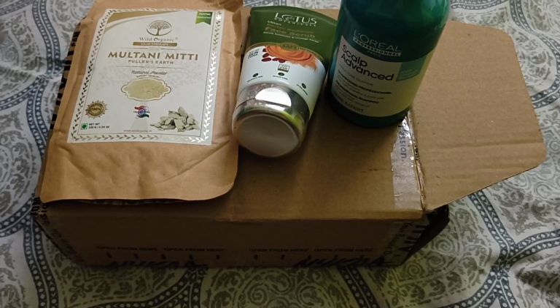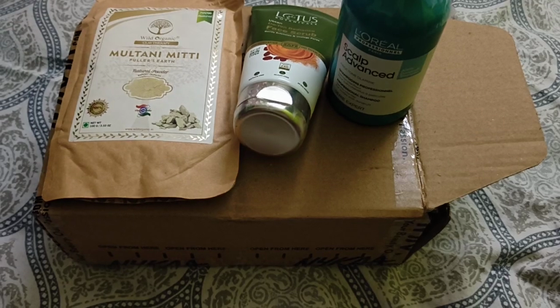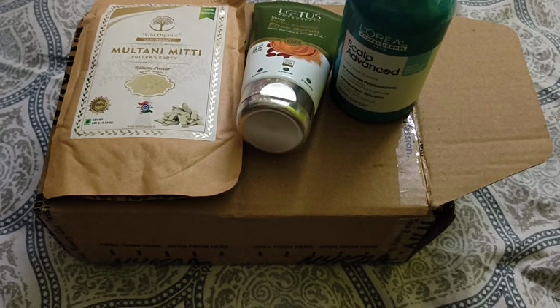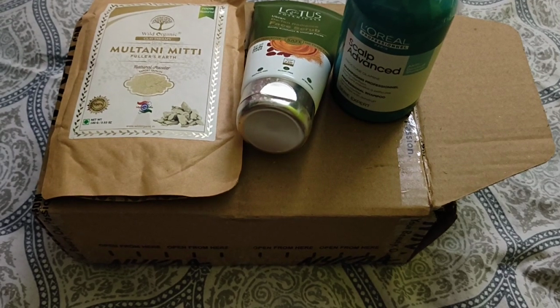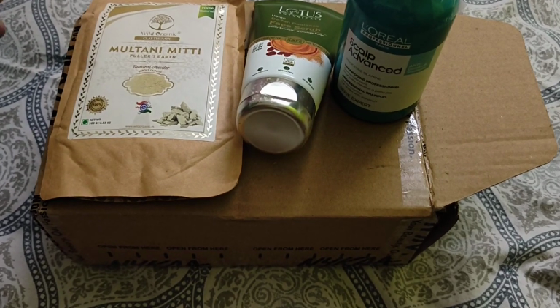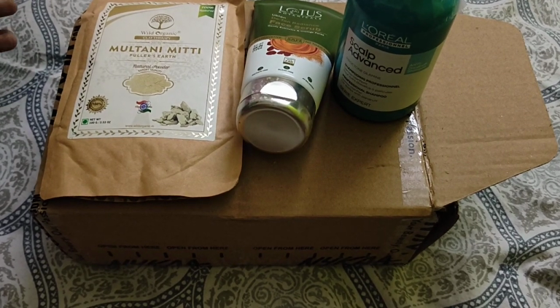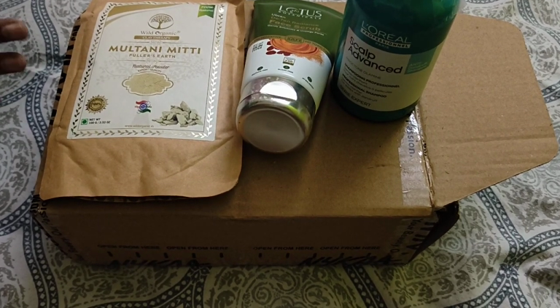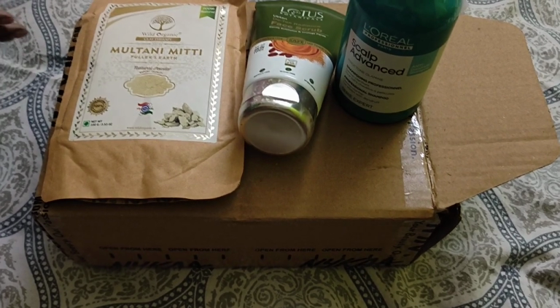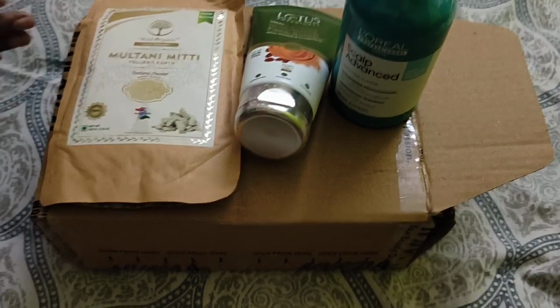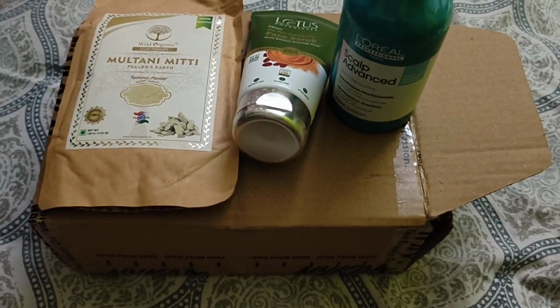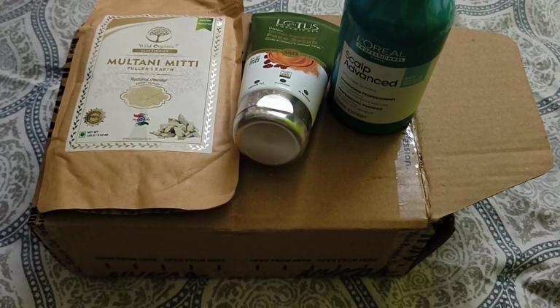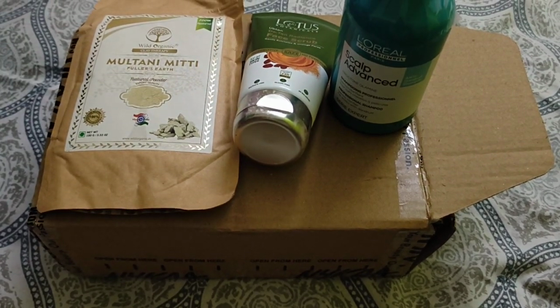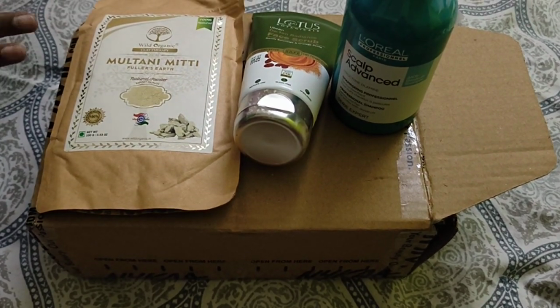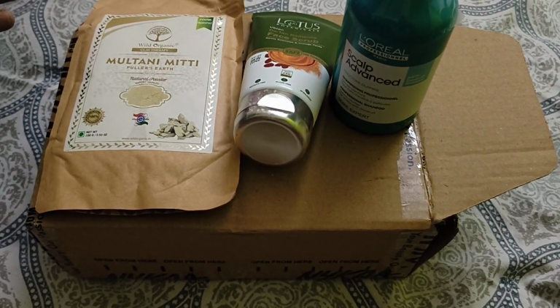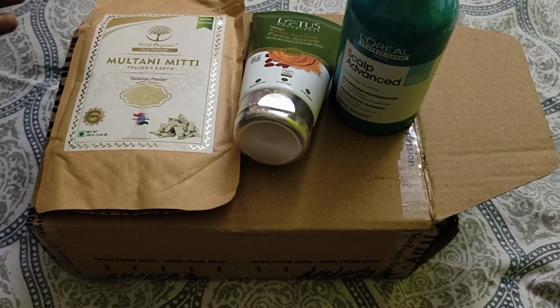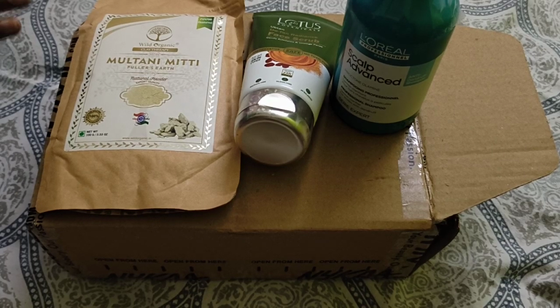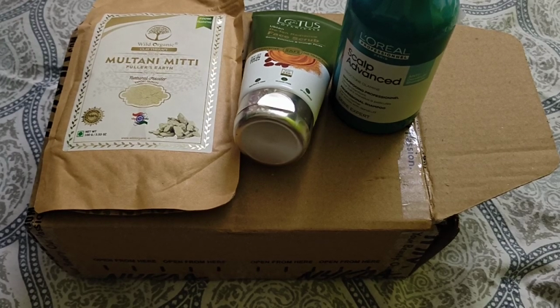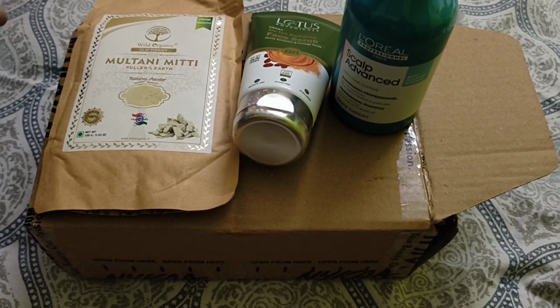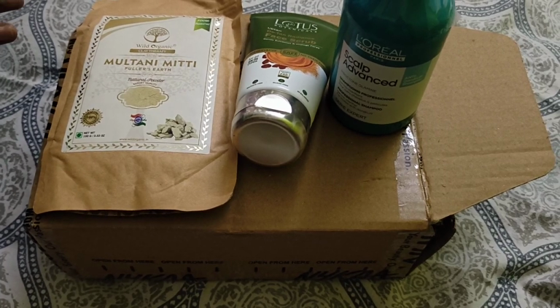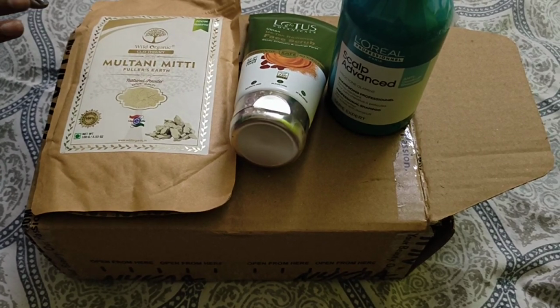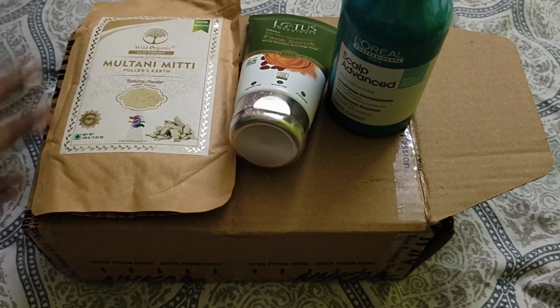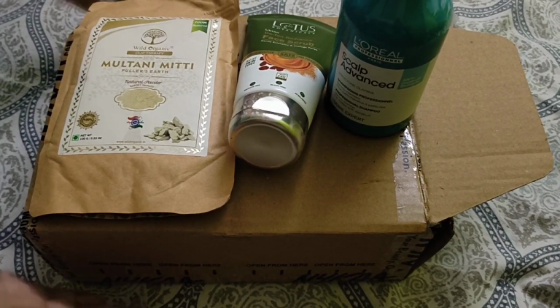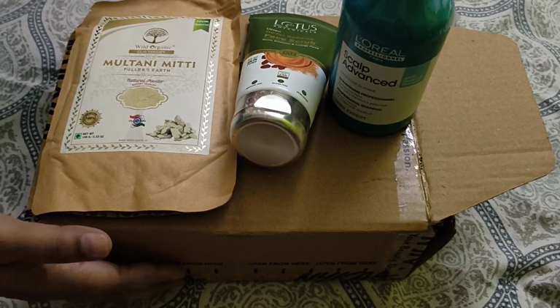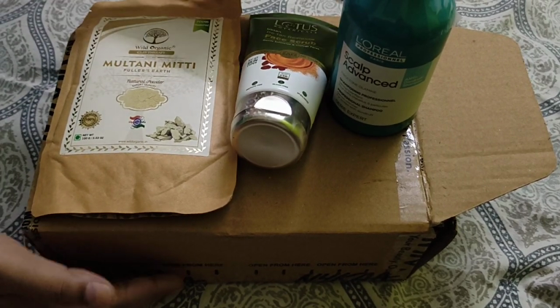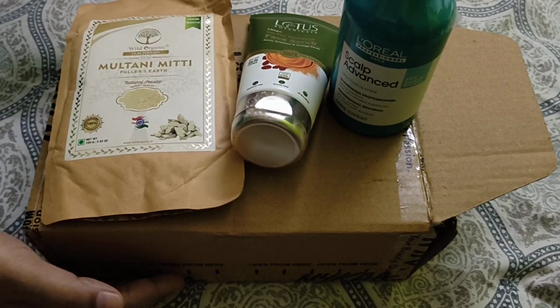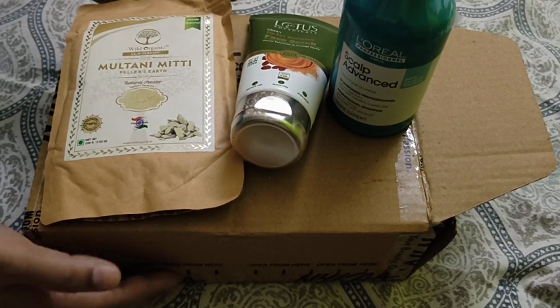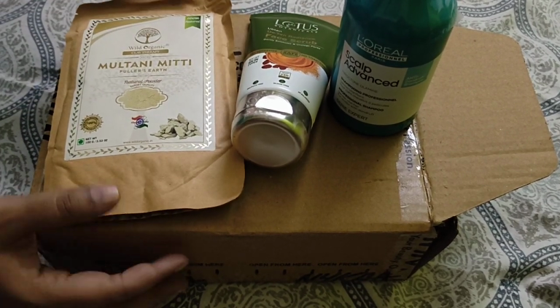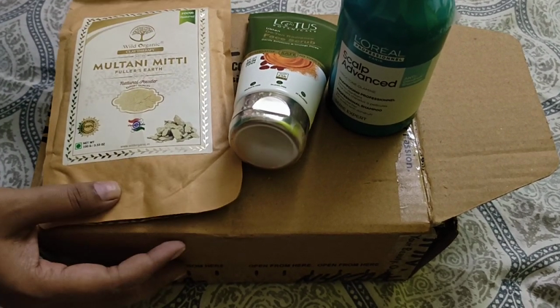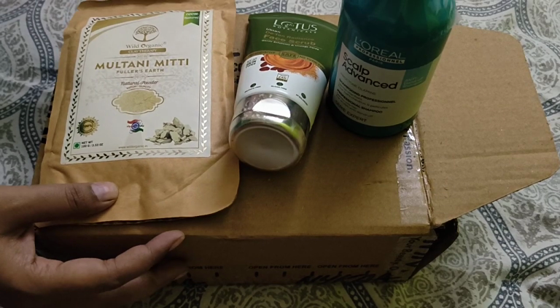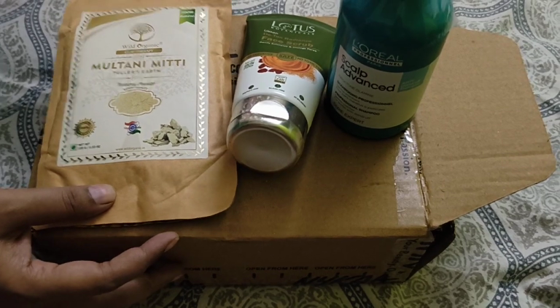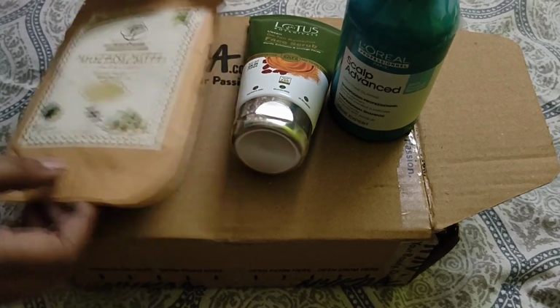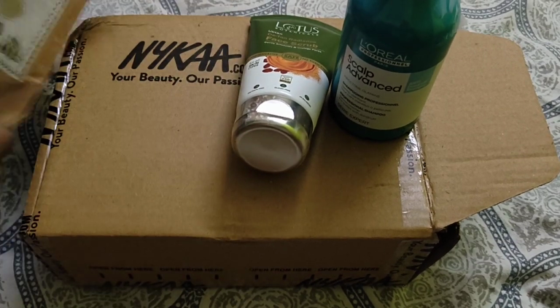Hi friends, welcome back to our channel. We know it's been a very long time since we have uploaded a new video. These are the three items that I have placed in Nykaa.